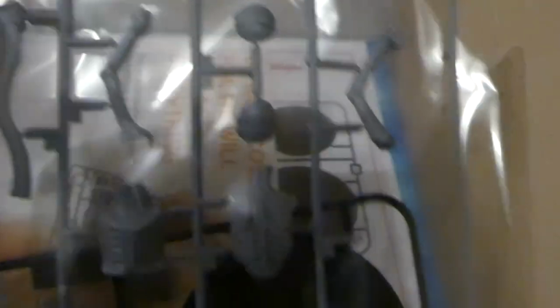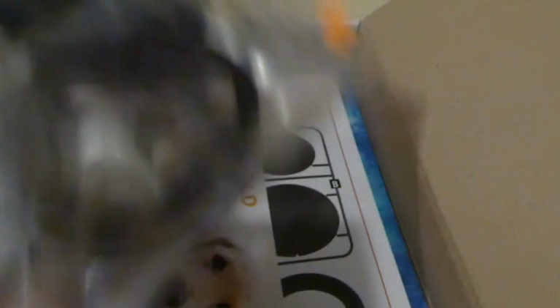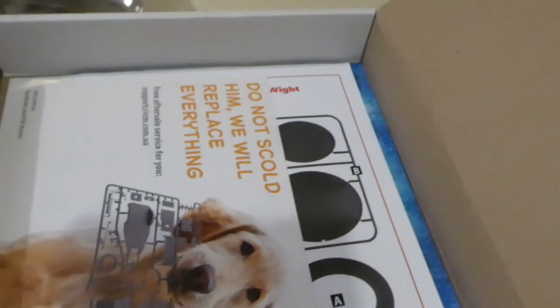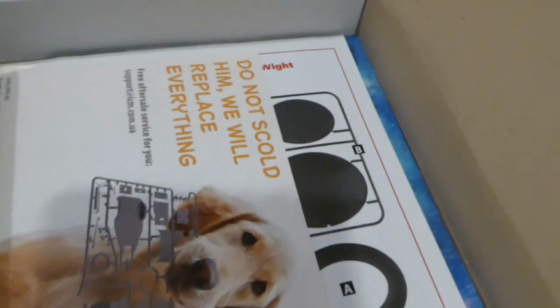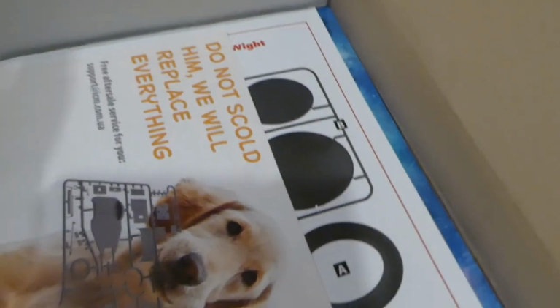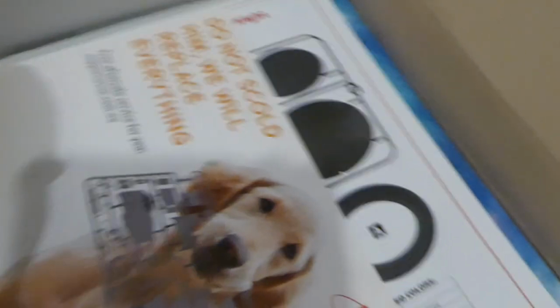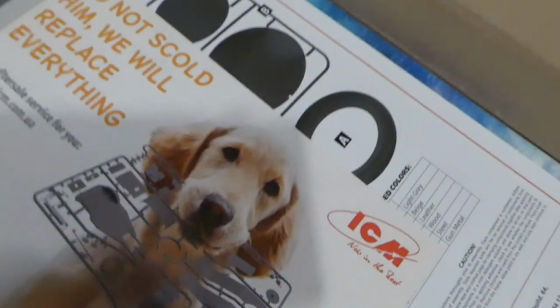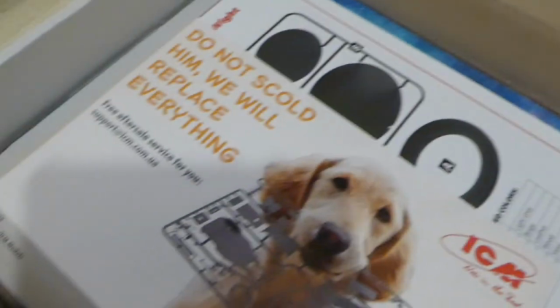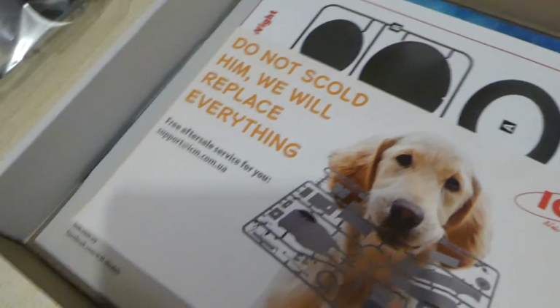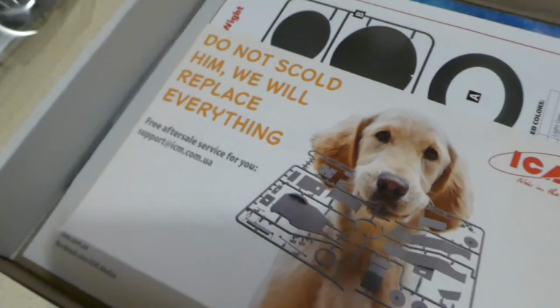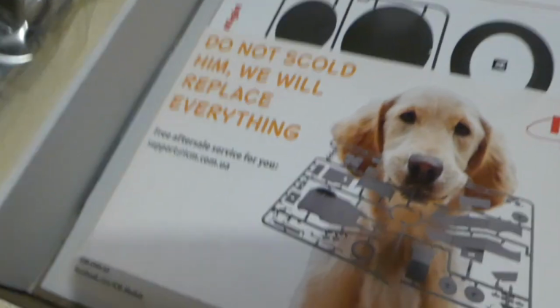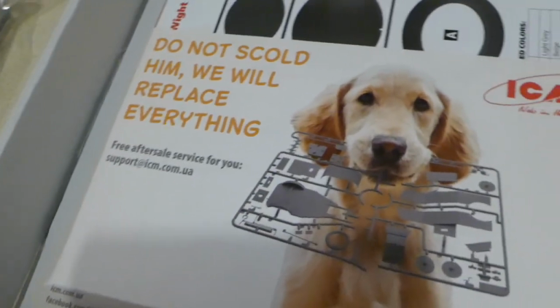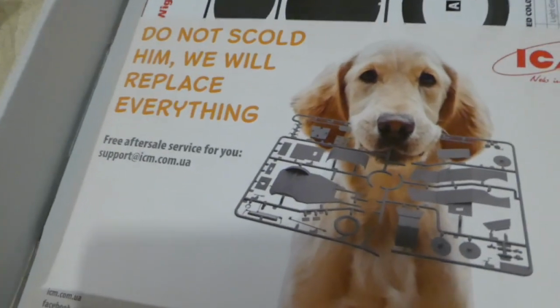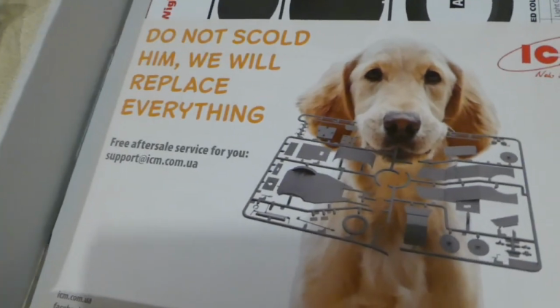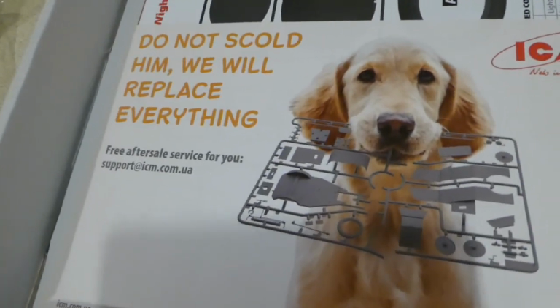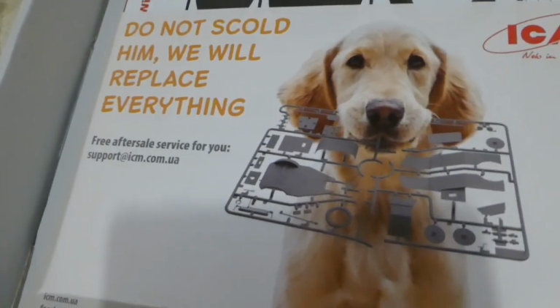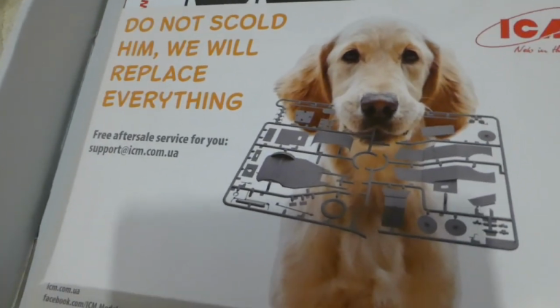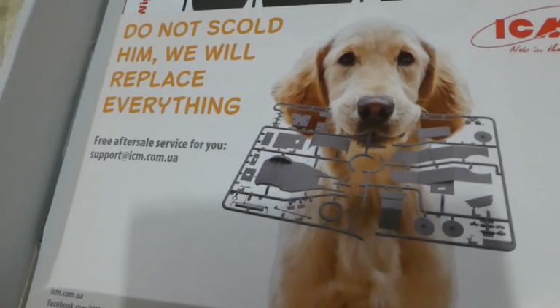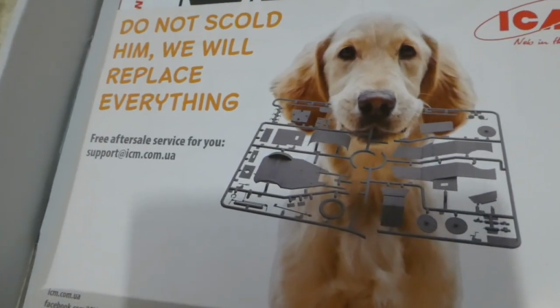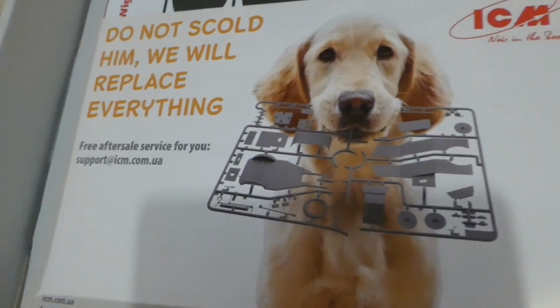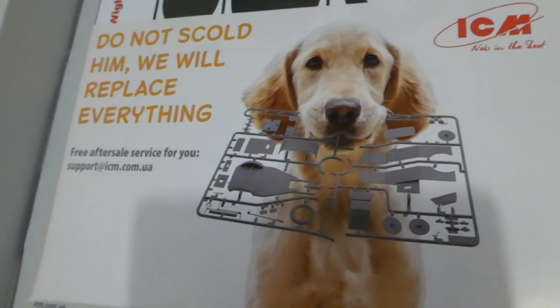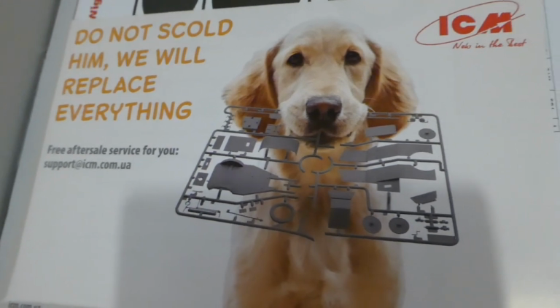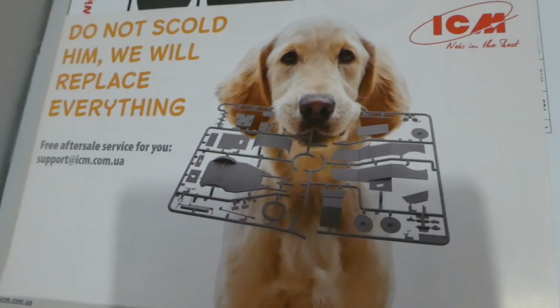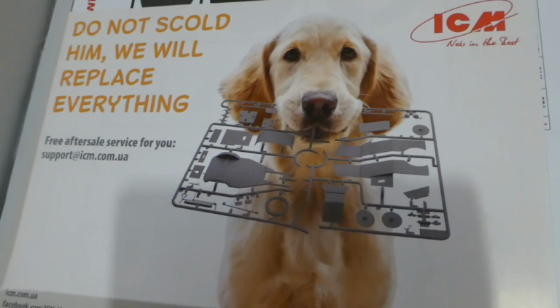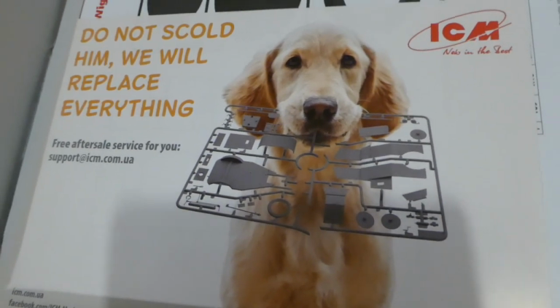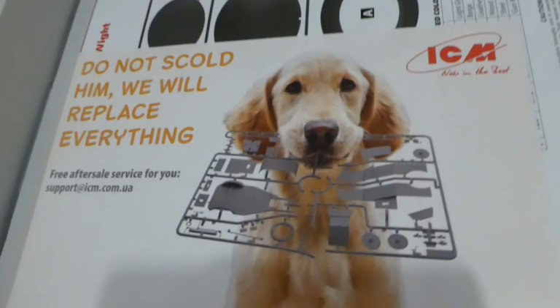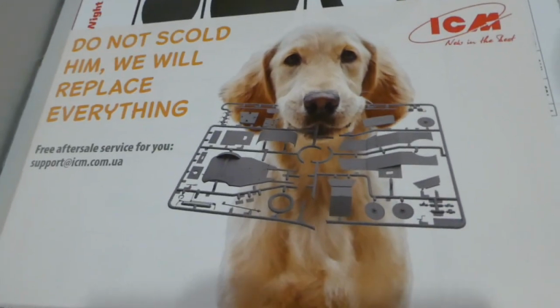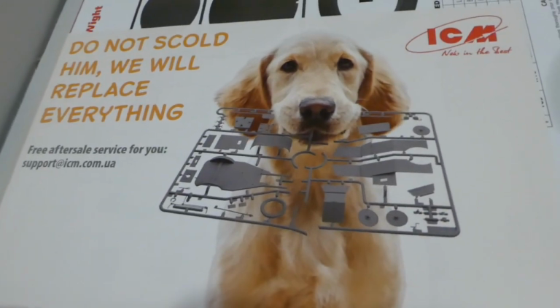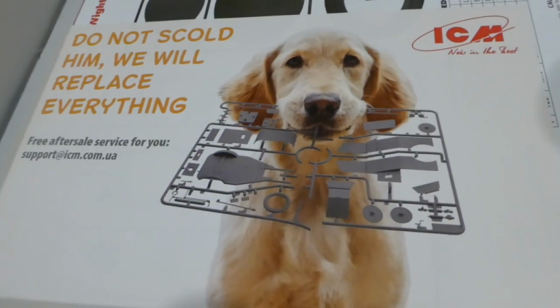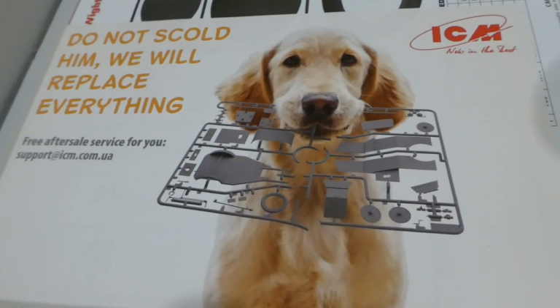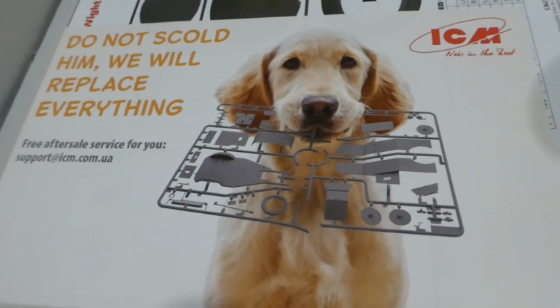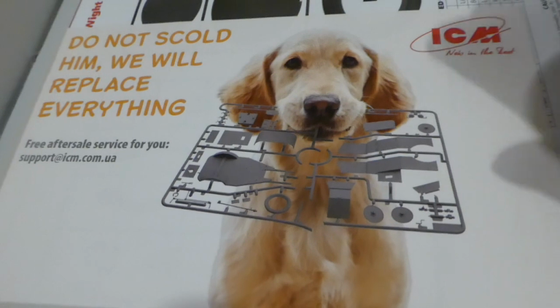Then, really interestingly, you get this — which is rather nice. "Don't scold him, we will replace everything." Really? What can you say about that? Lovely dog.